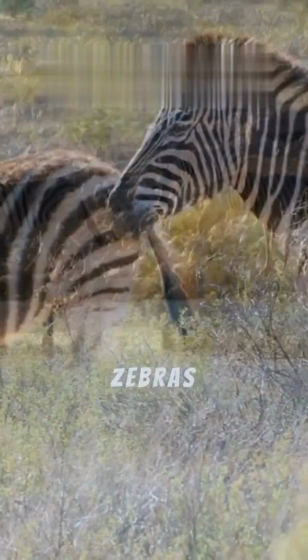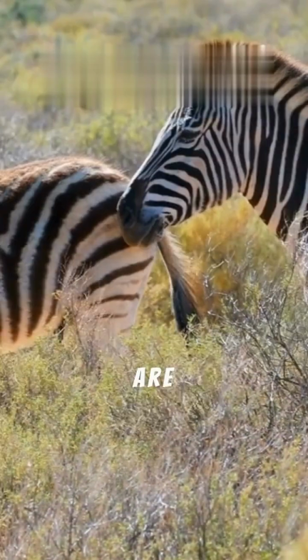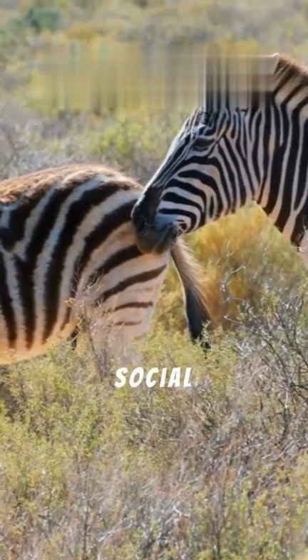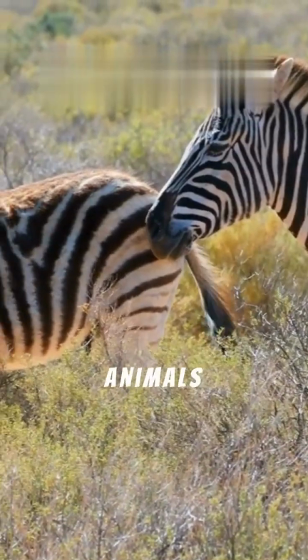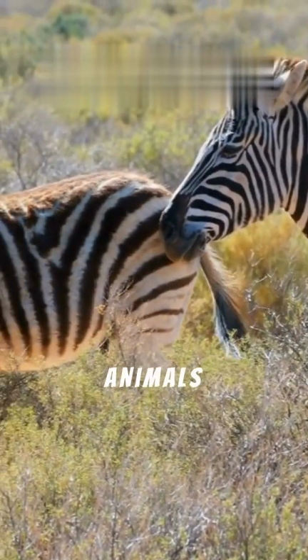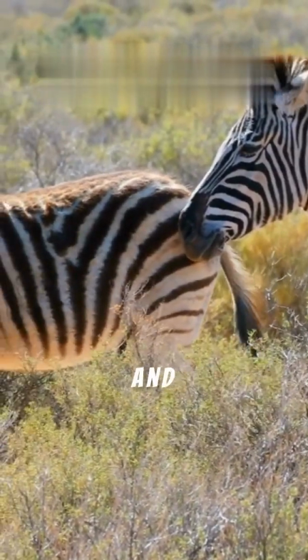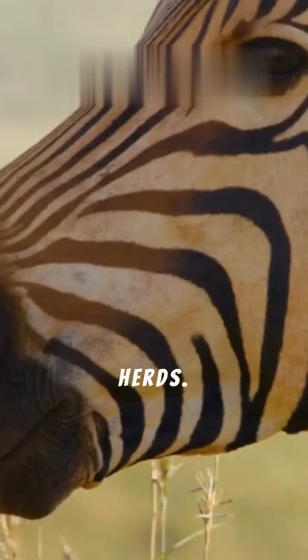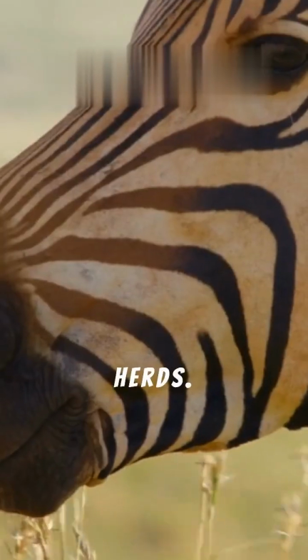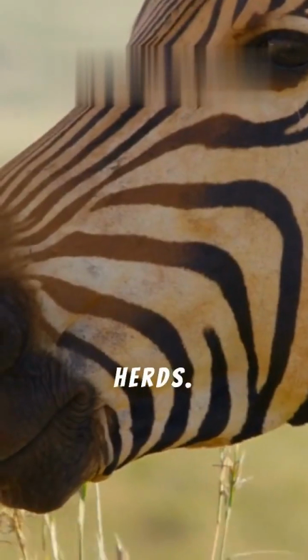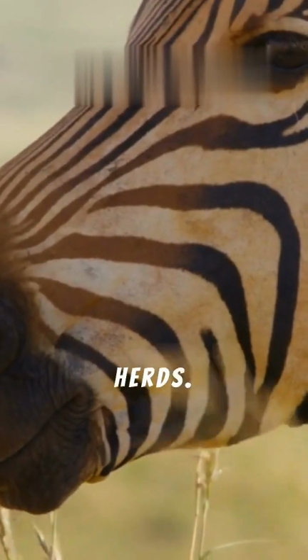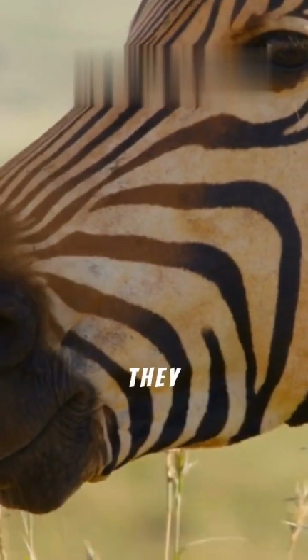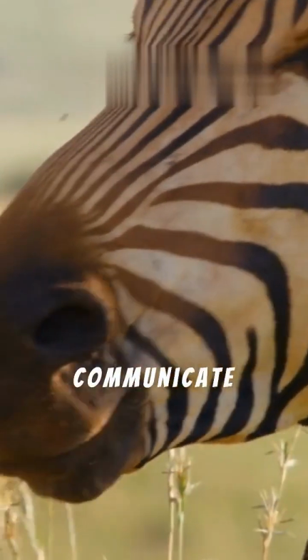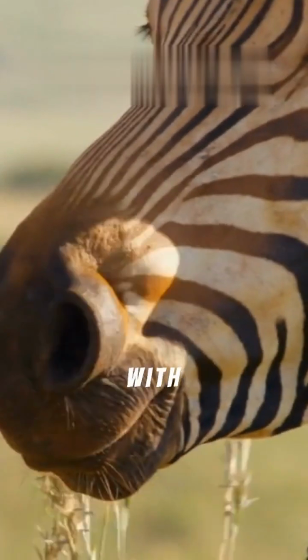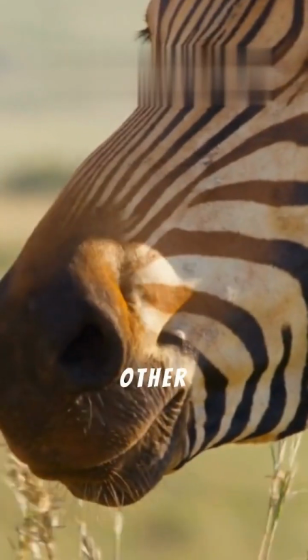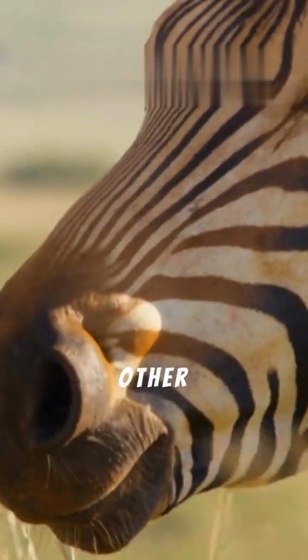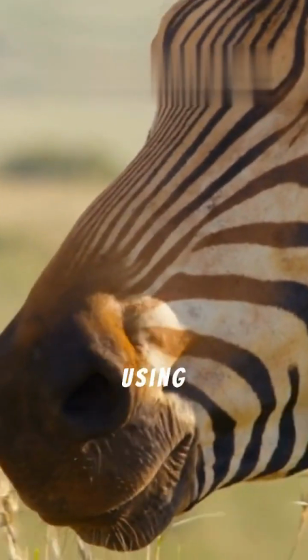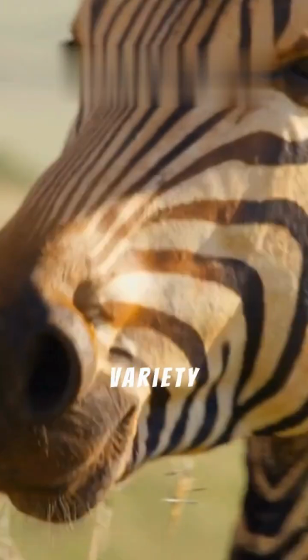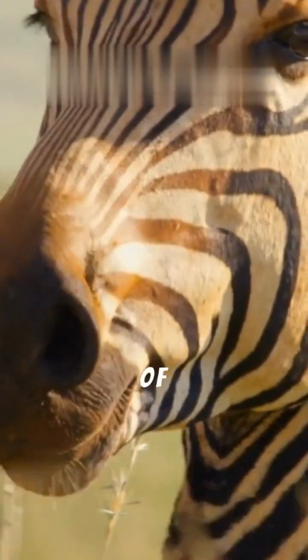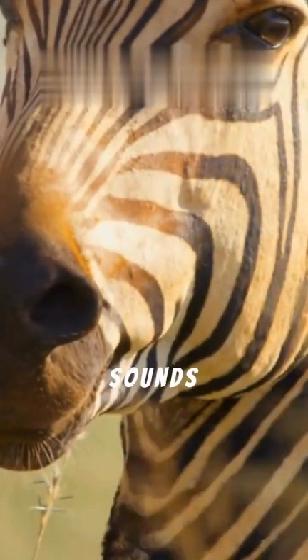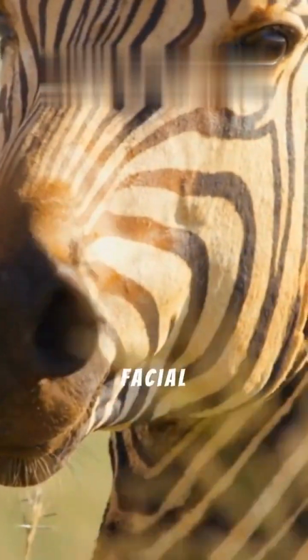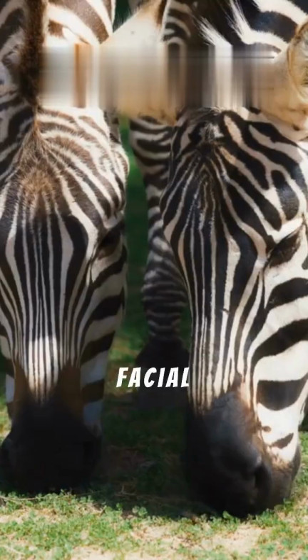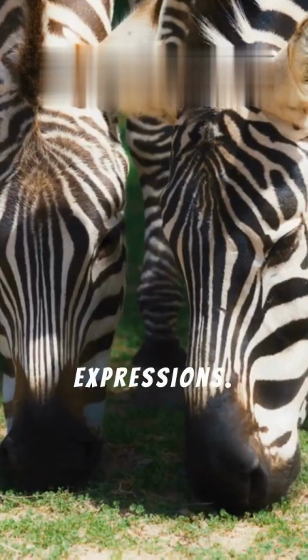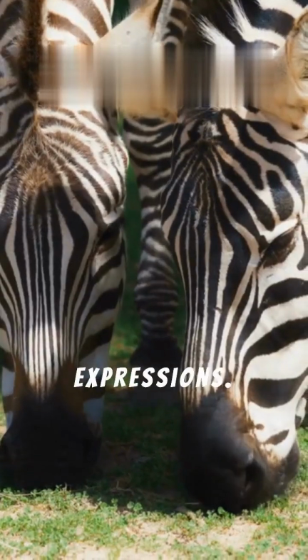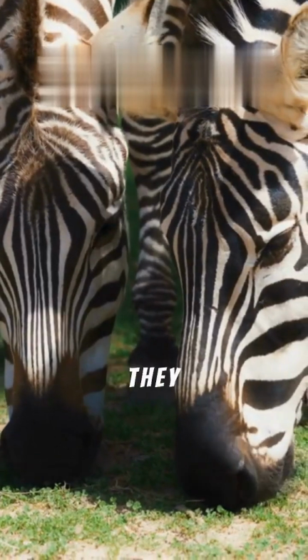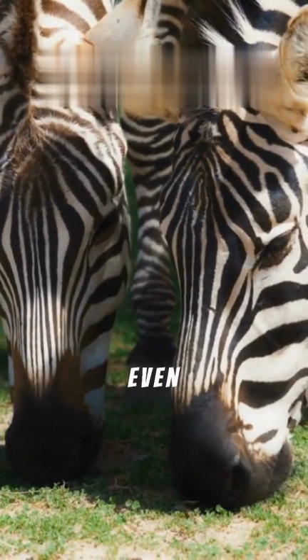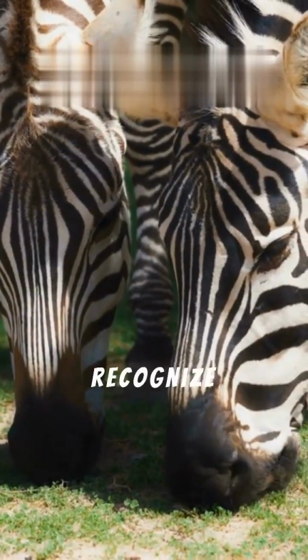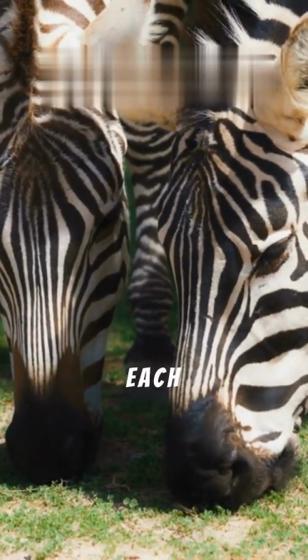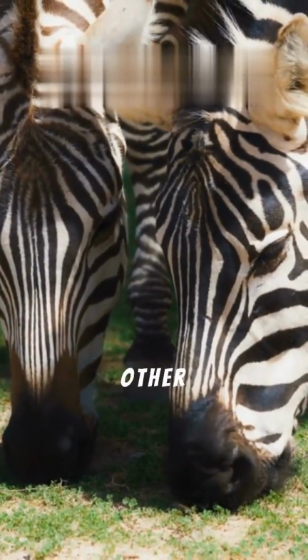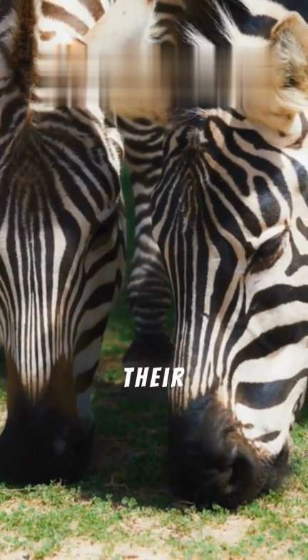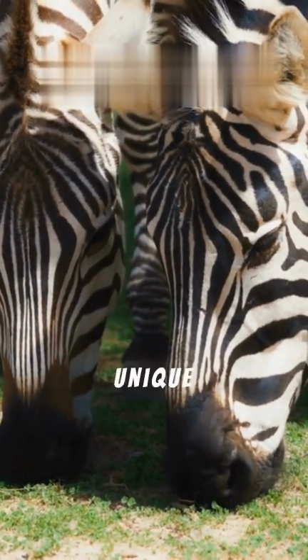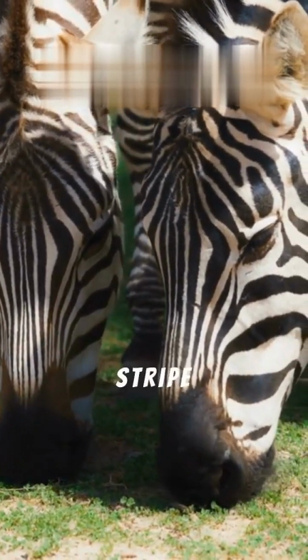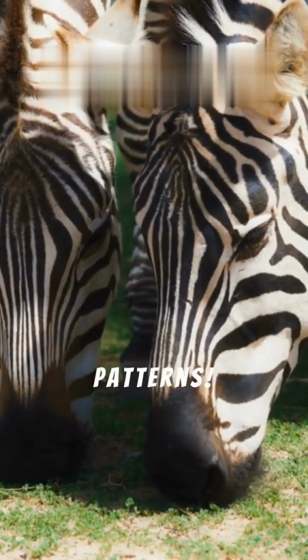Zebras are social animals and live in herds. They communicate with each other using a variety of sounds and facial expressions, and can even recognize each other by their unique stripe patterns.